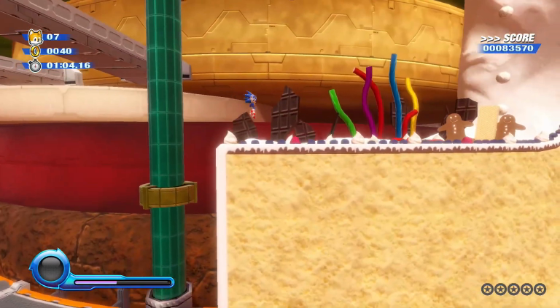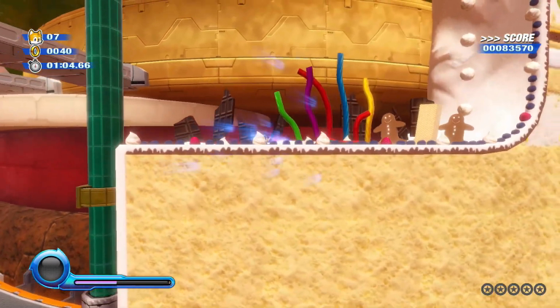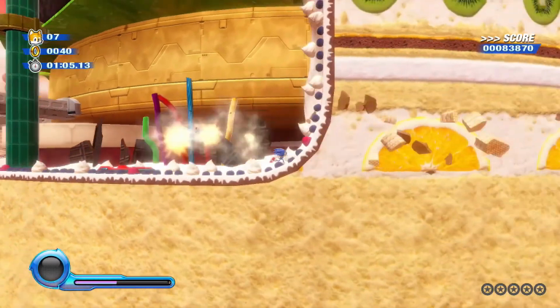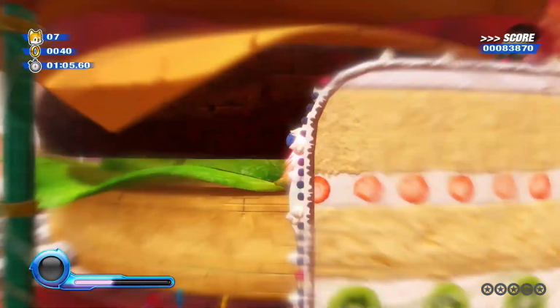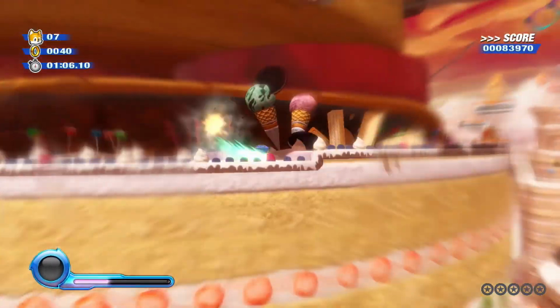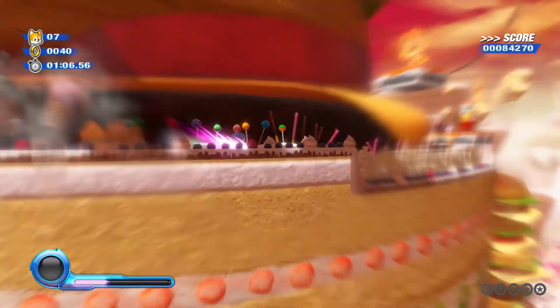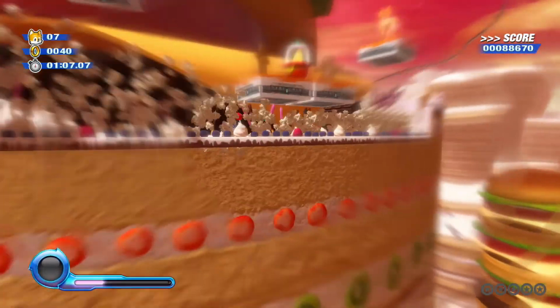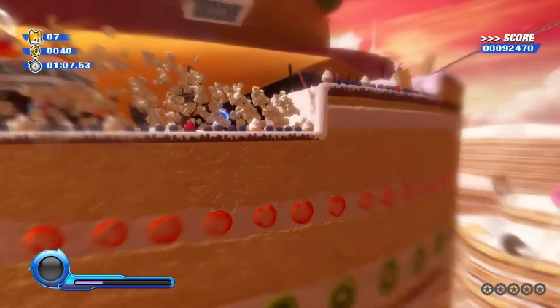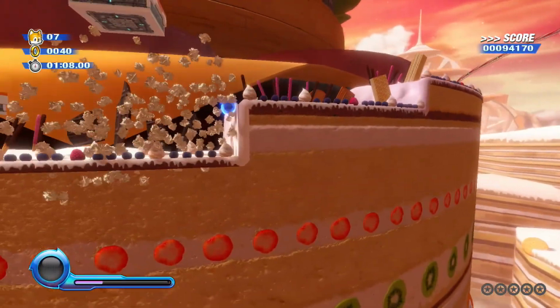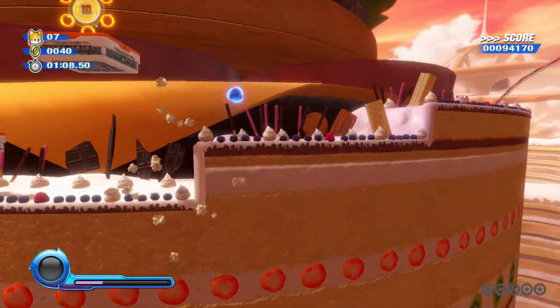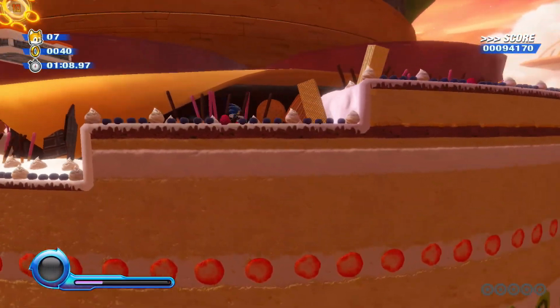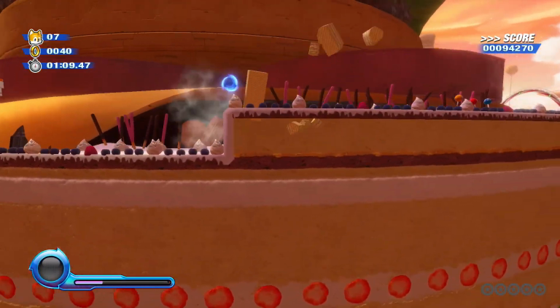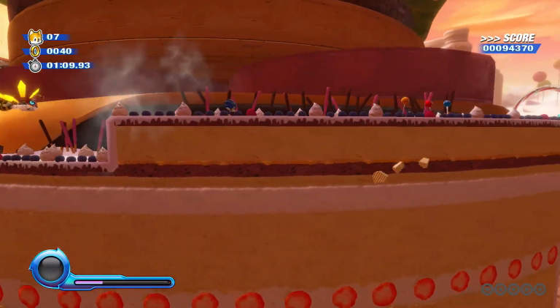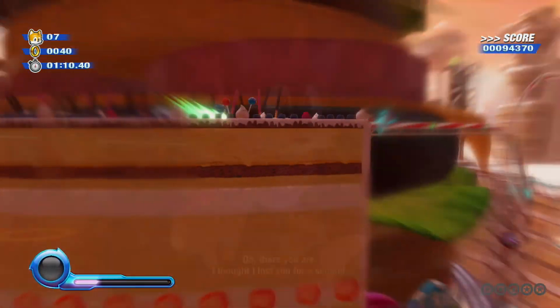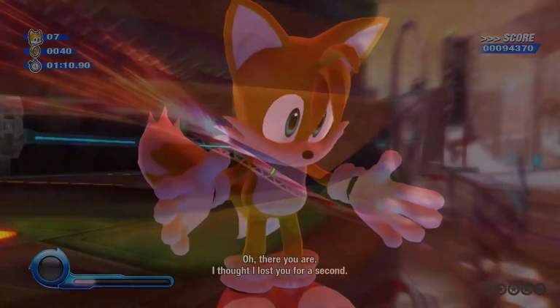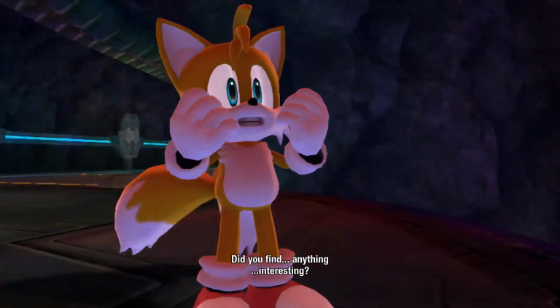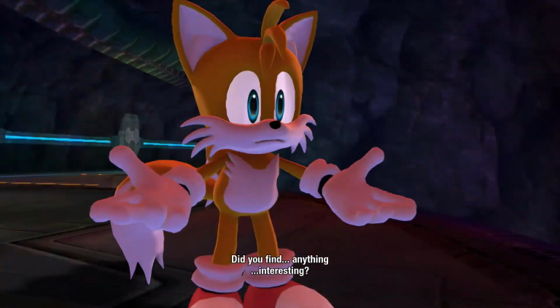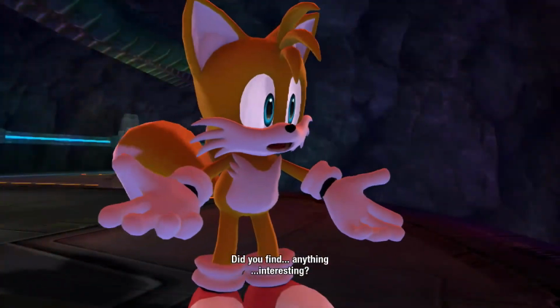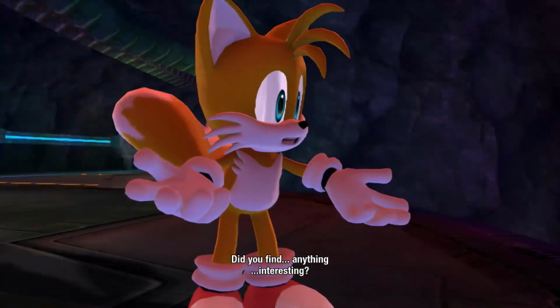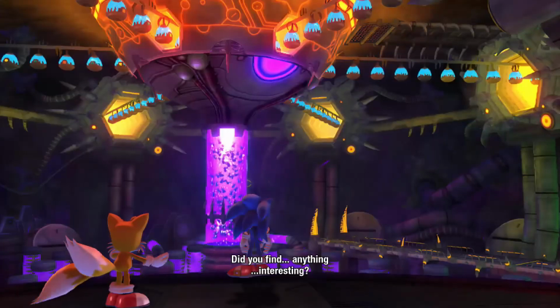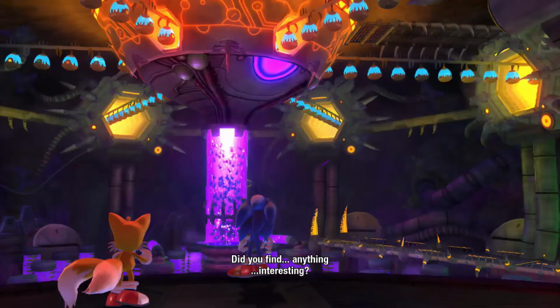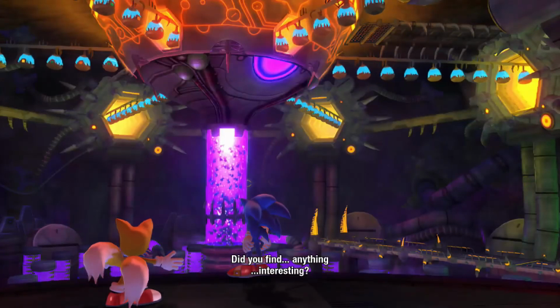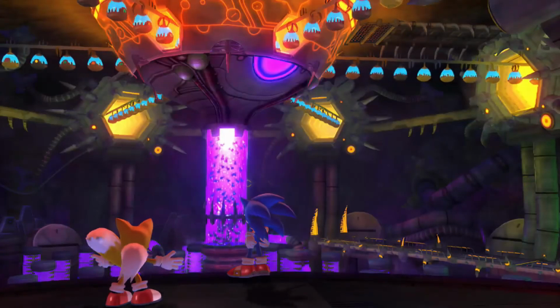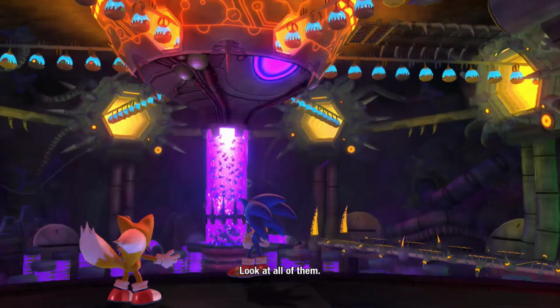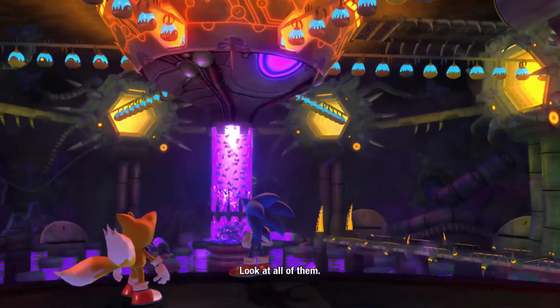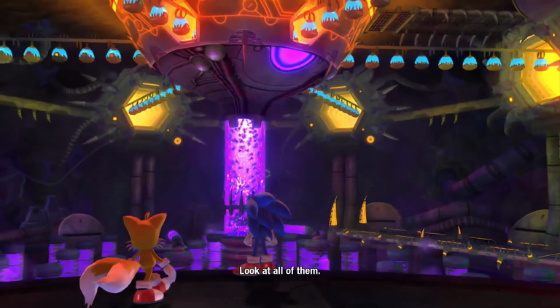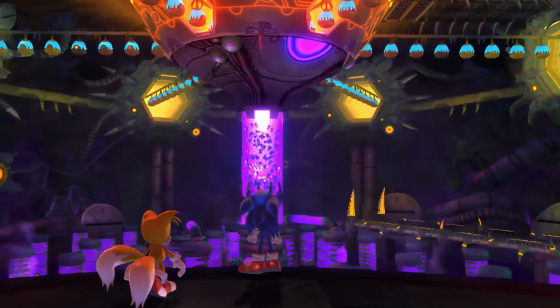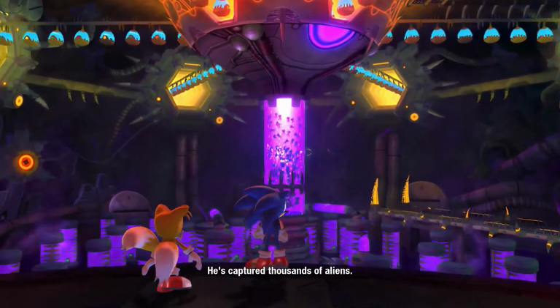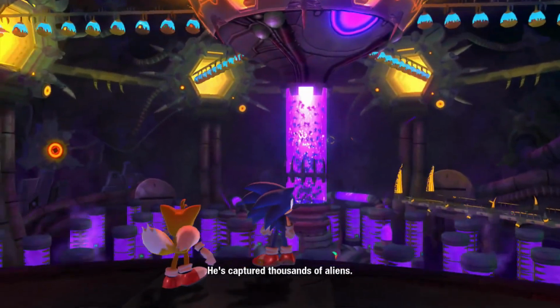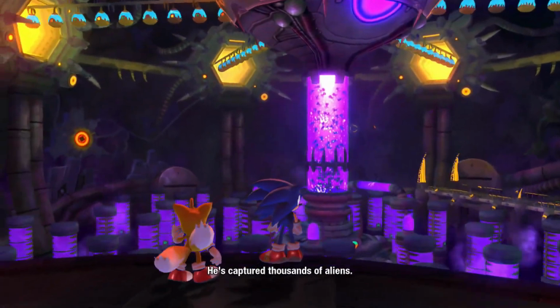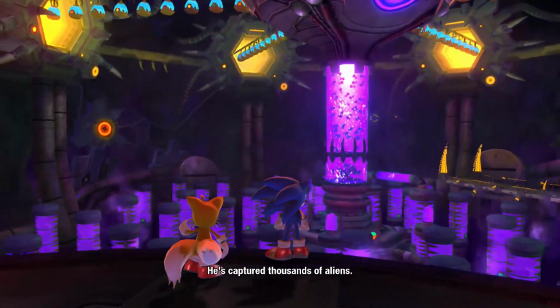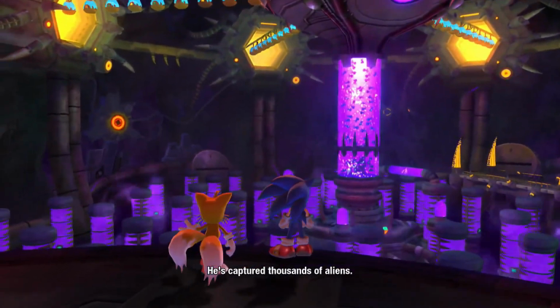I'll talk more about the performance issues with Colors Ultimate later in the video, so let's start with the game's very simple story. Sonic and Tails are stopping Dr. Eggman once again from doing evil deeds. The said deeds this time around involve harvesting these aliens called Wisps.